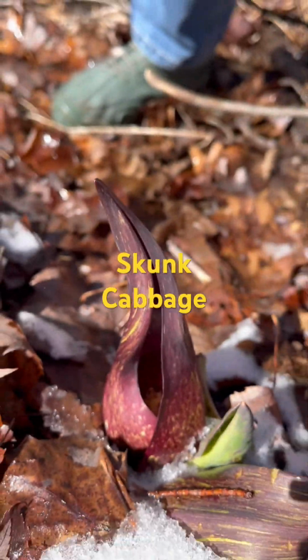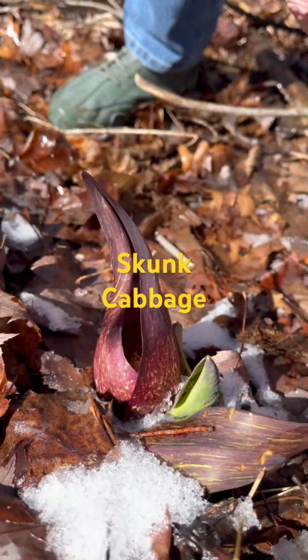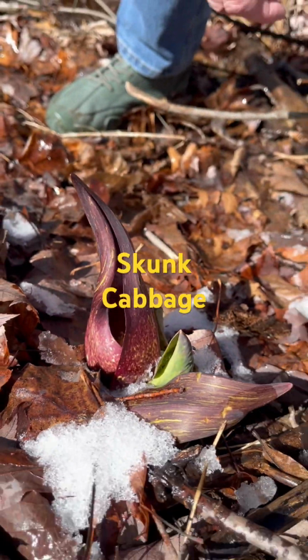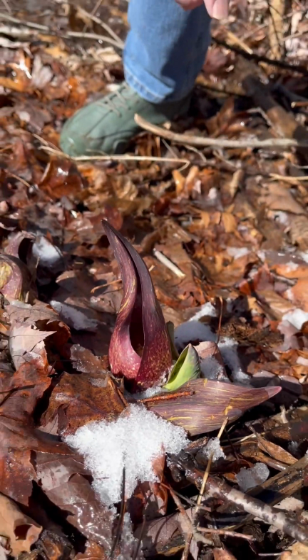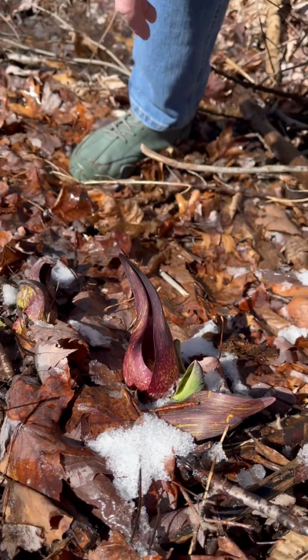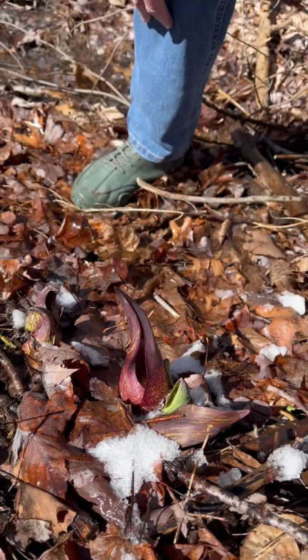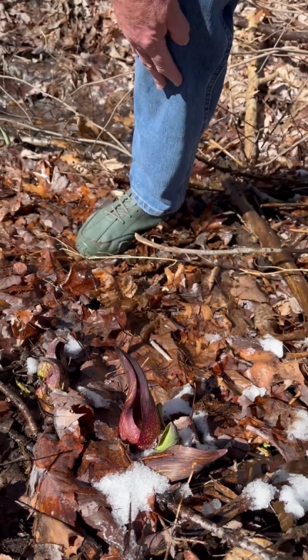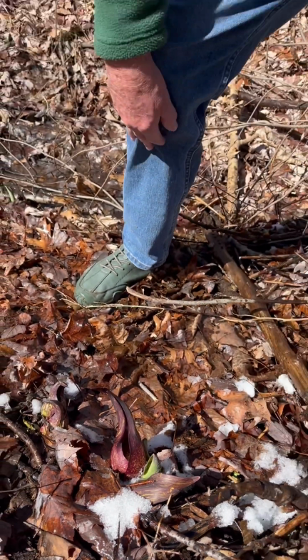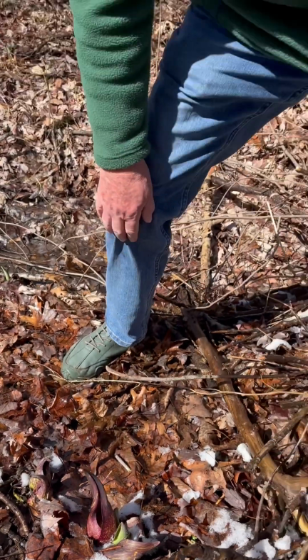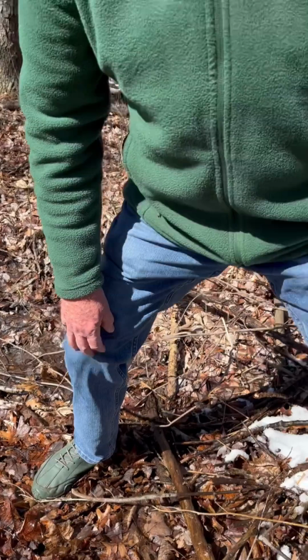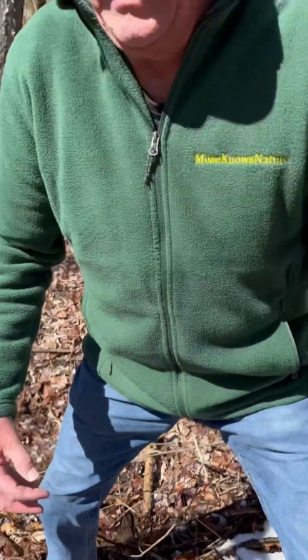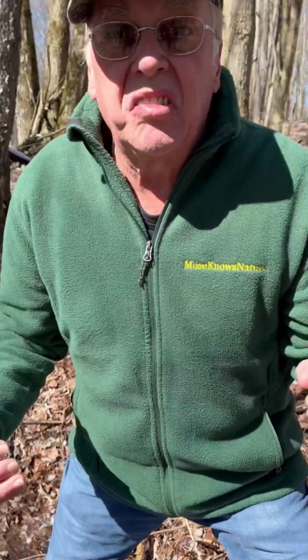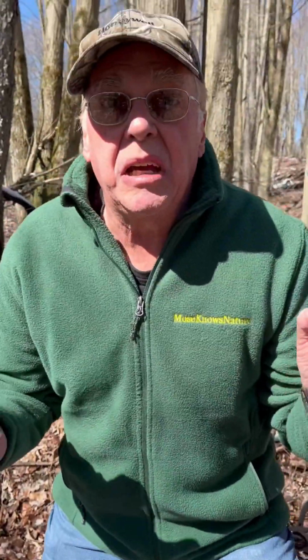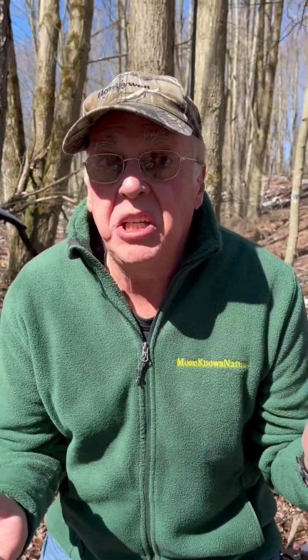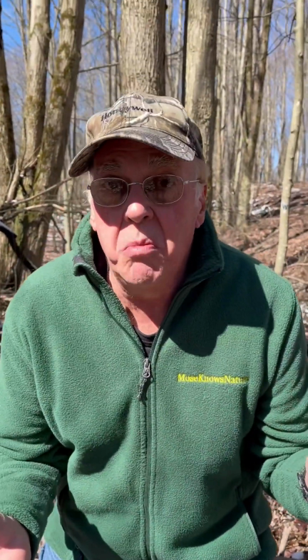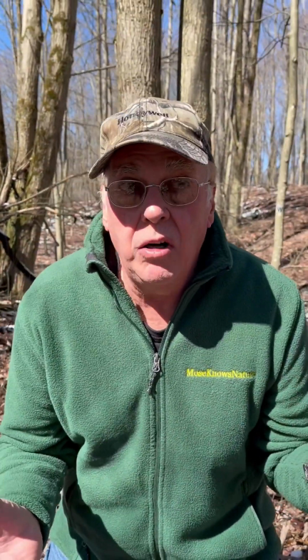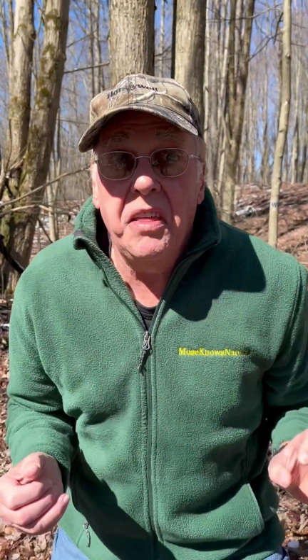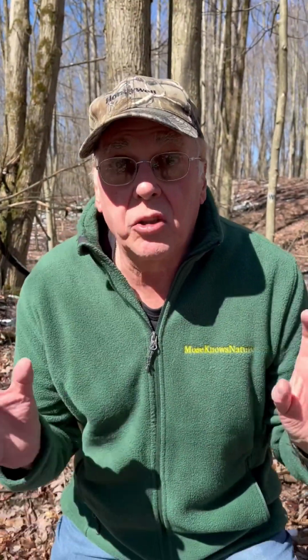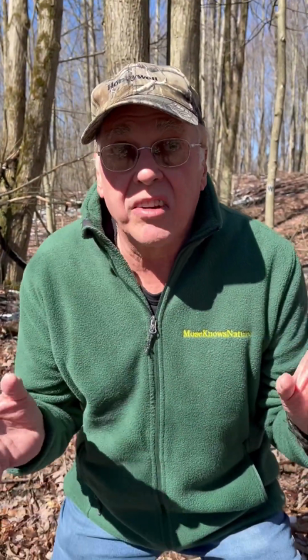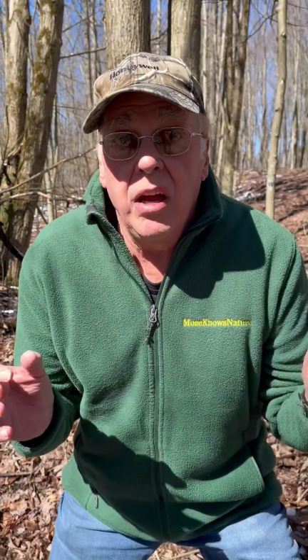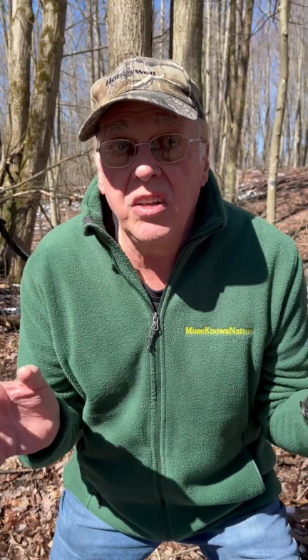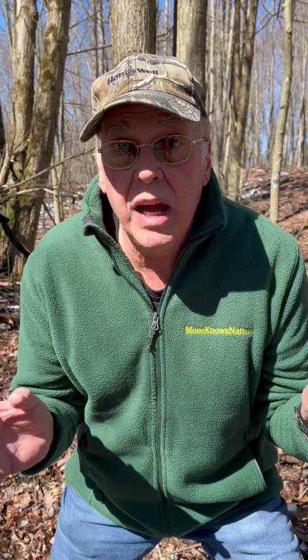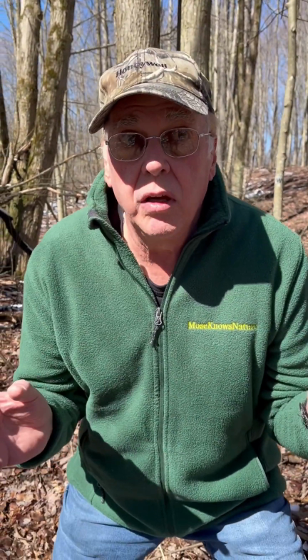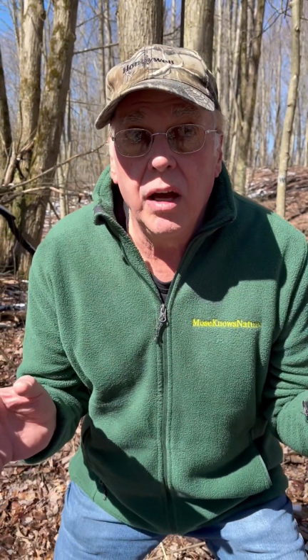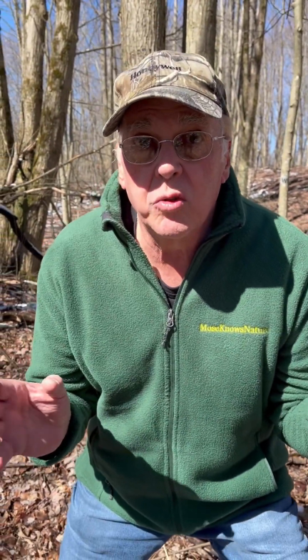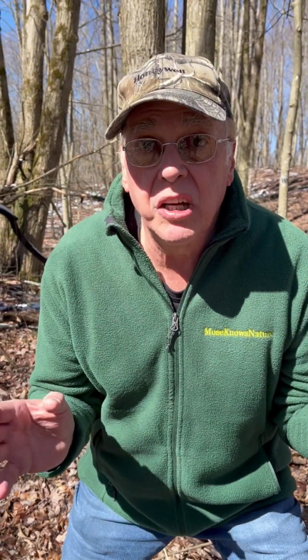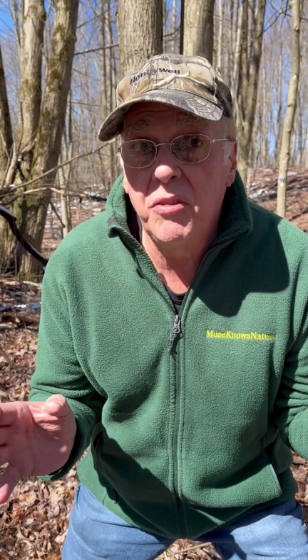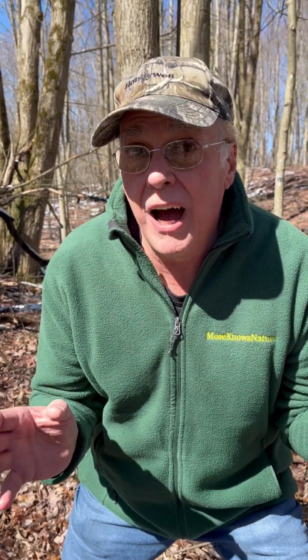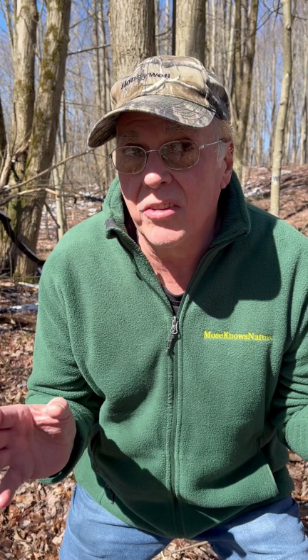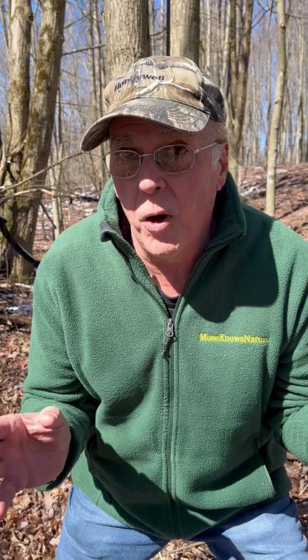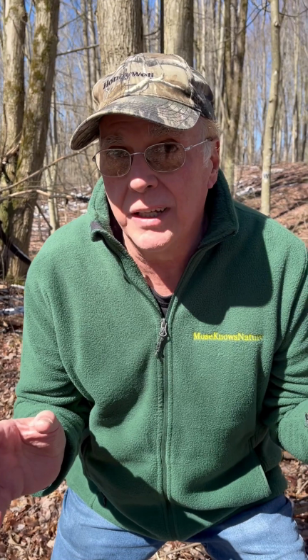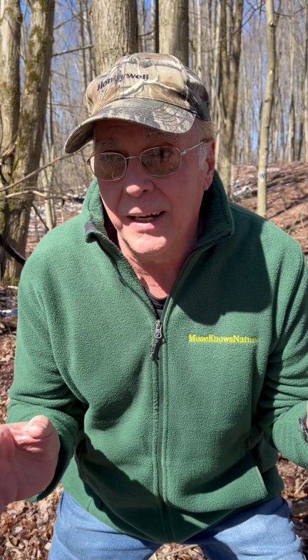That flower has a rancid, stinking meat smell that attracts insects, especially flies that pollinate it.